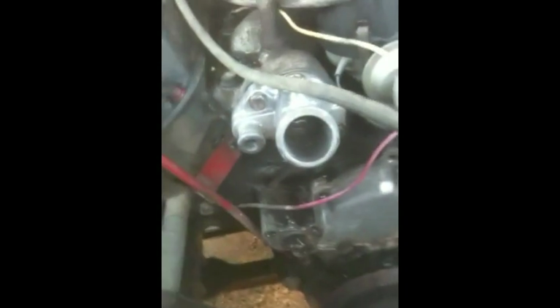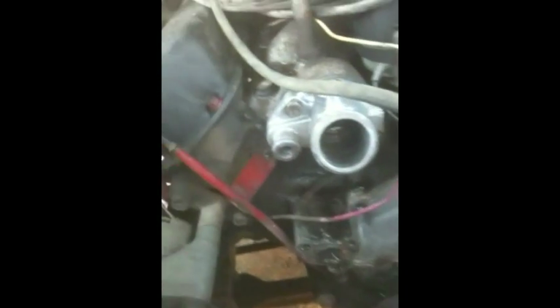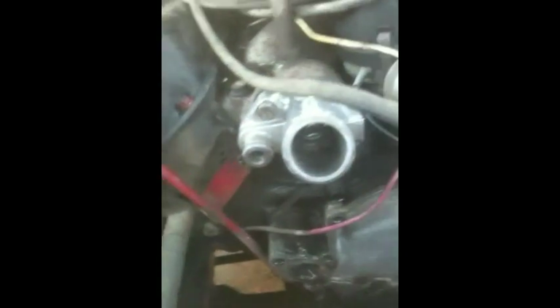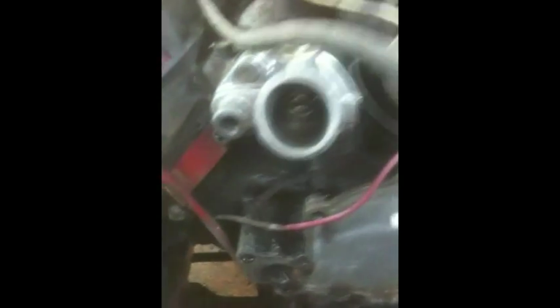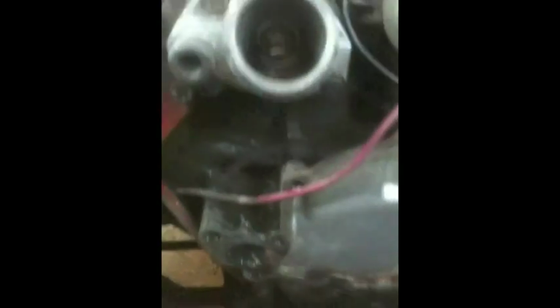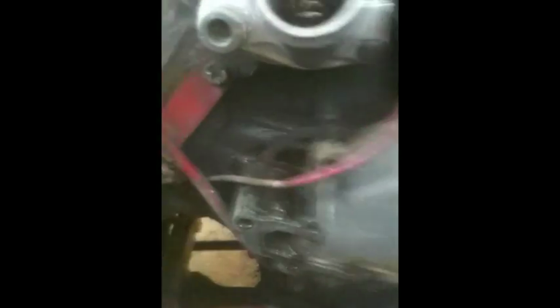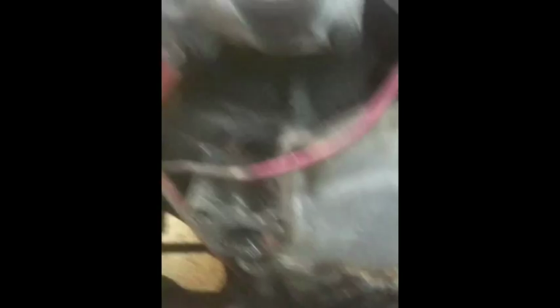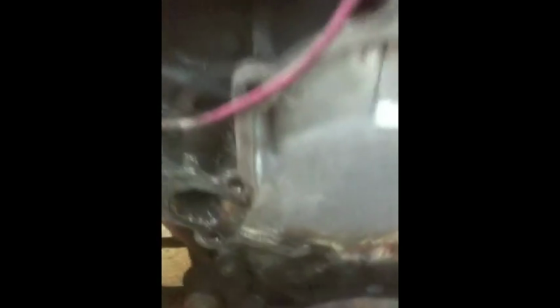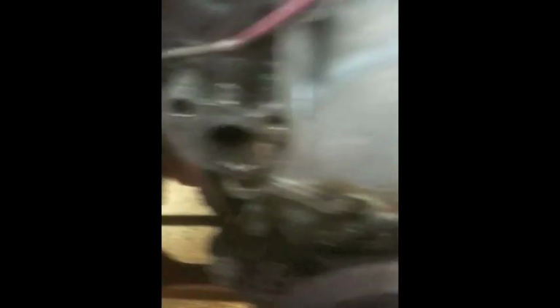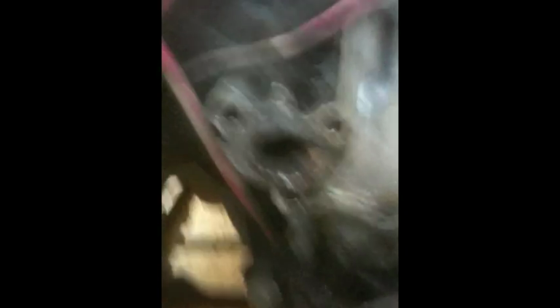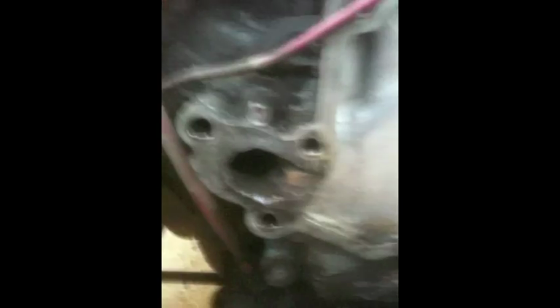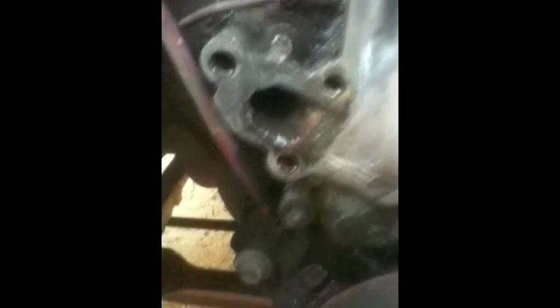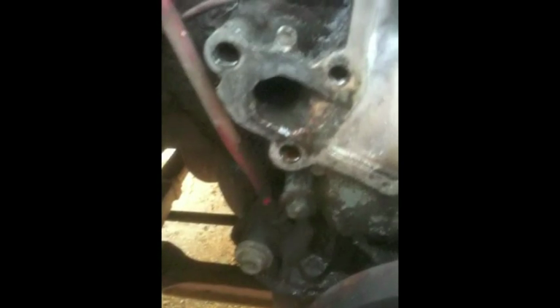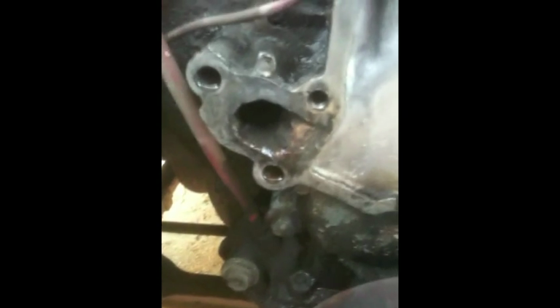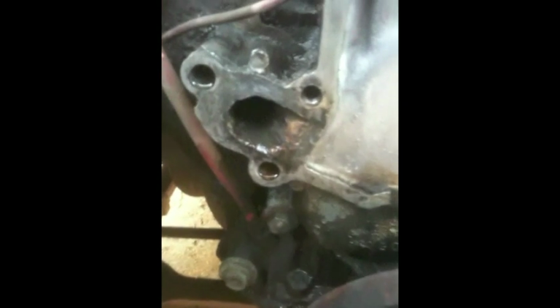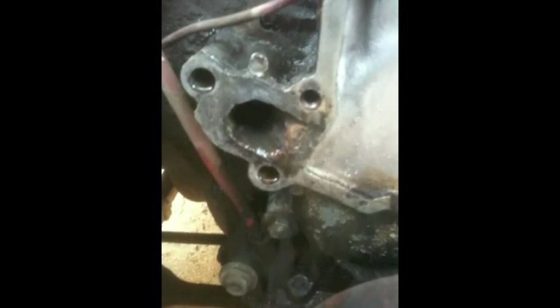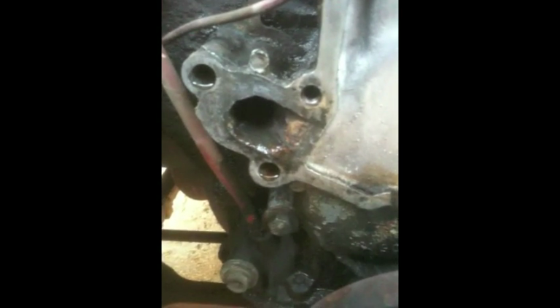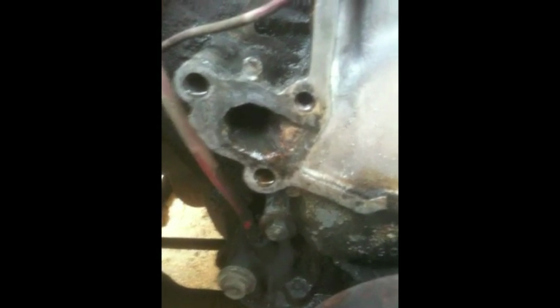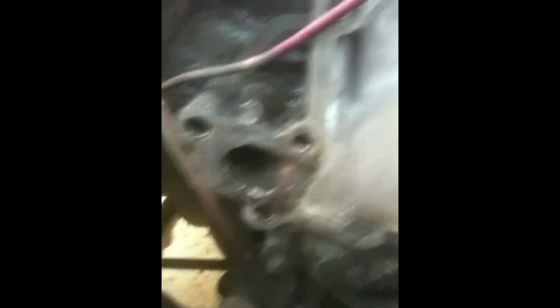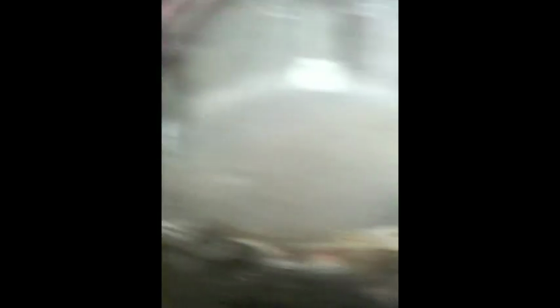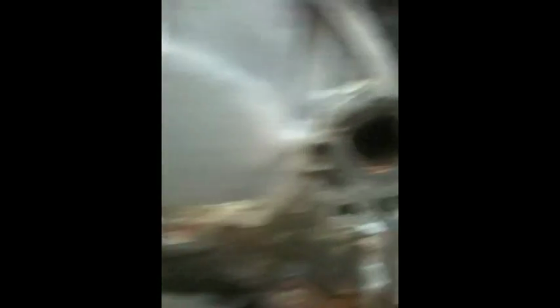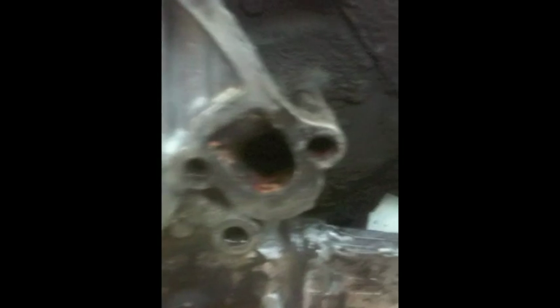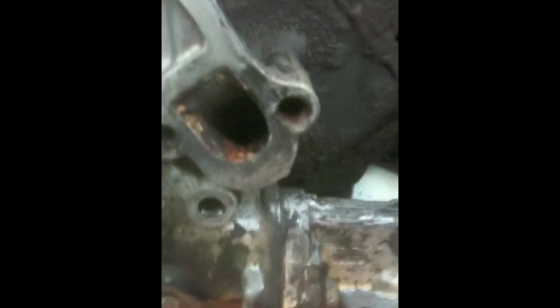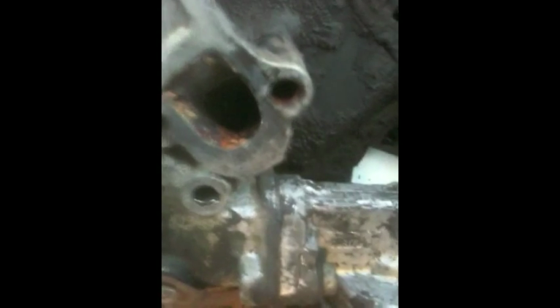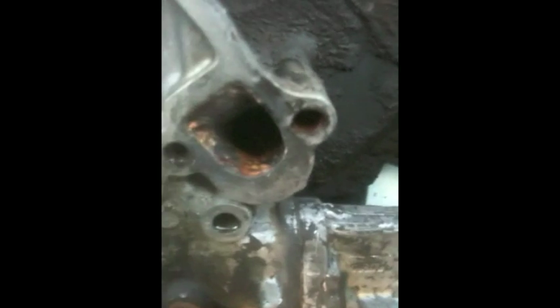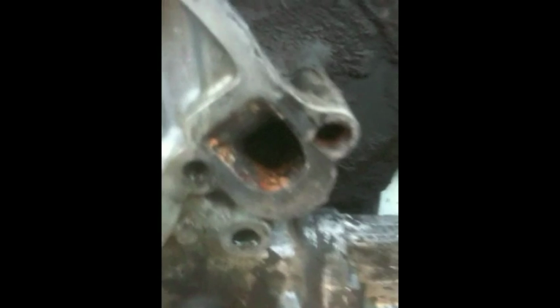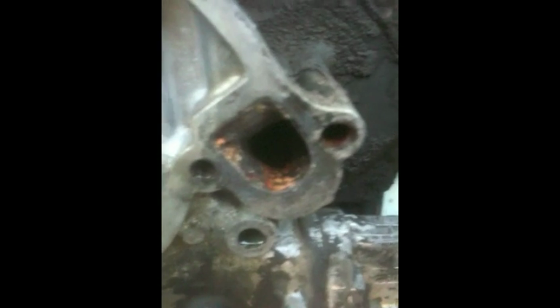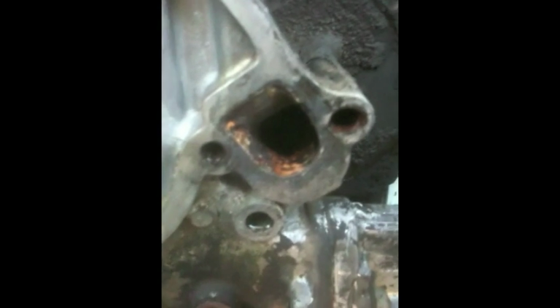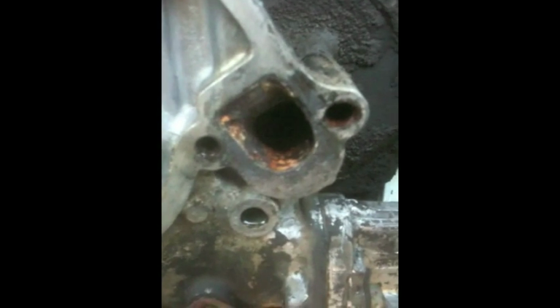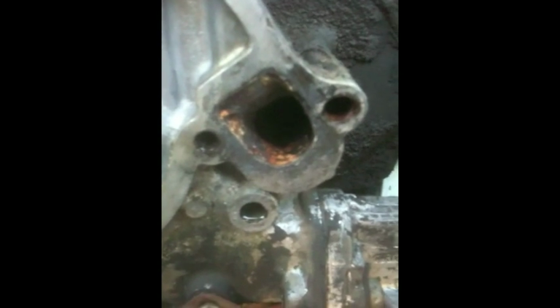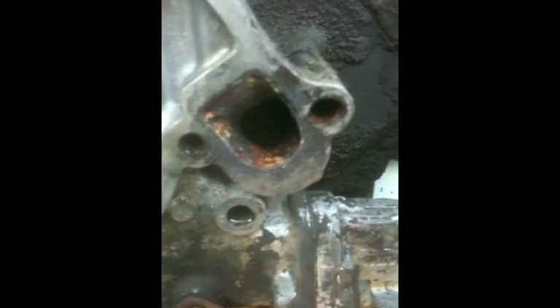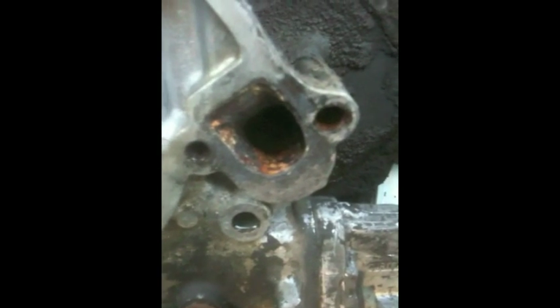I've got the water pump out and here are the ports — there's the passenger side port where the pump pumps water into the block, and here's the driver side port where it pumps water into the block.